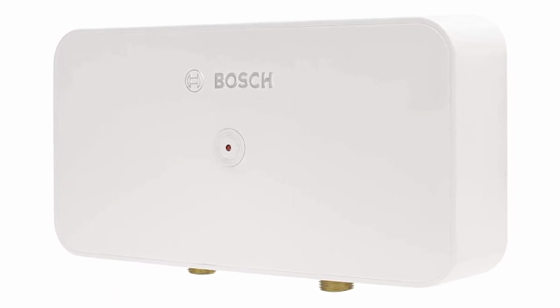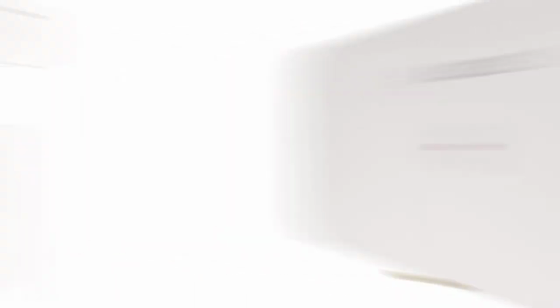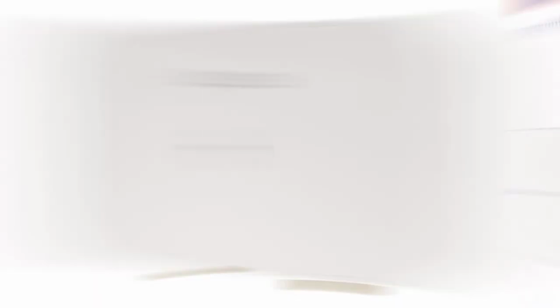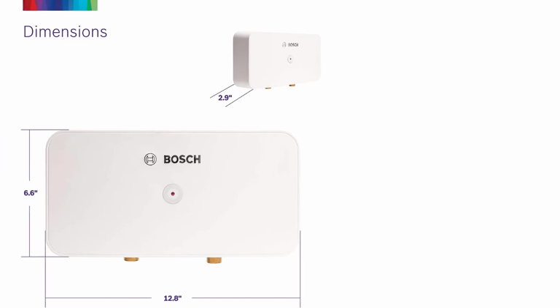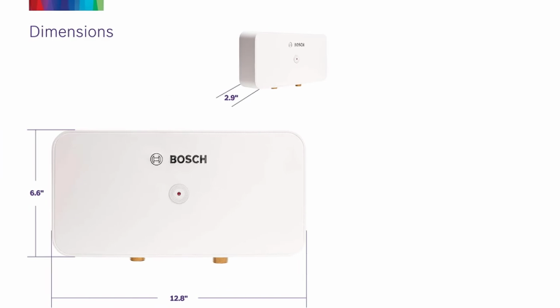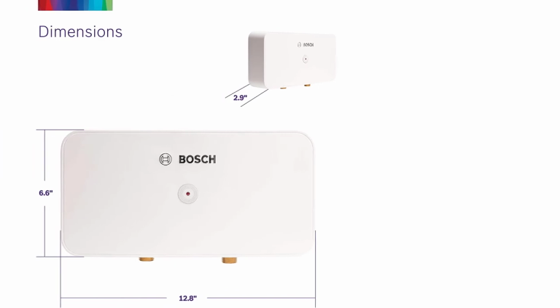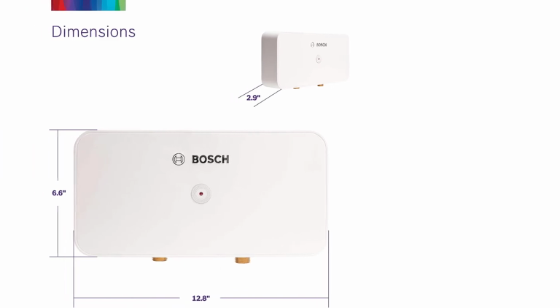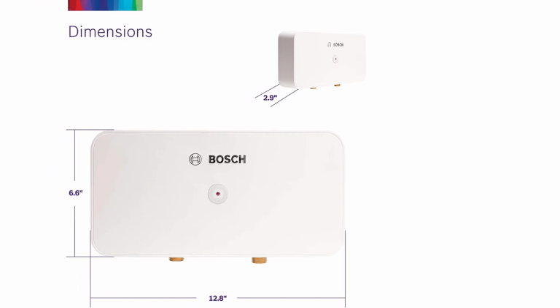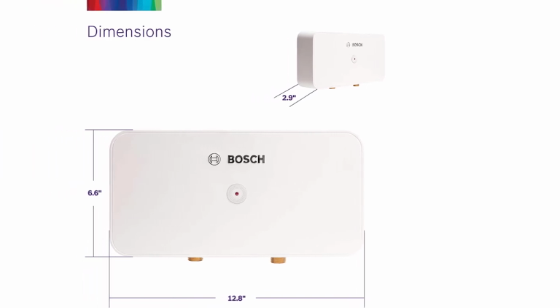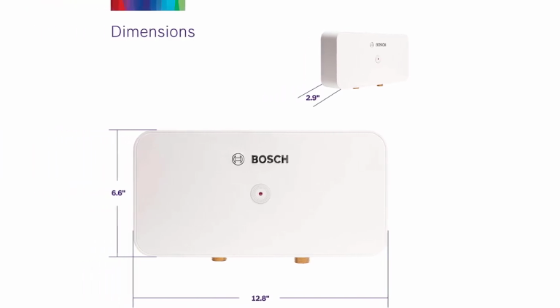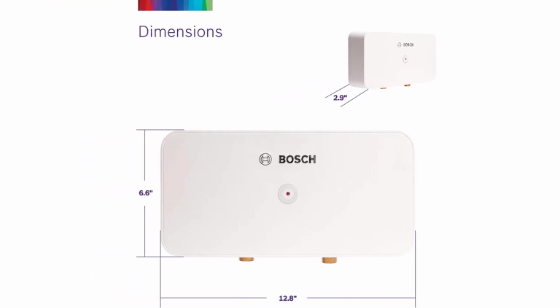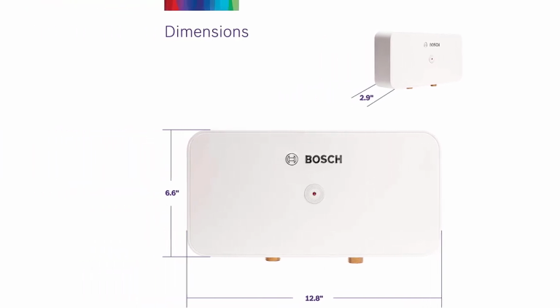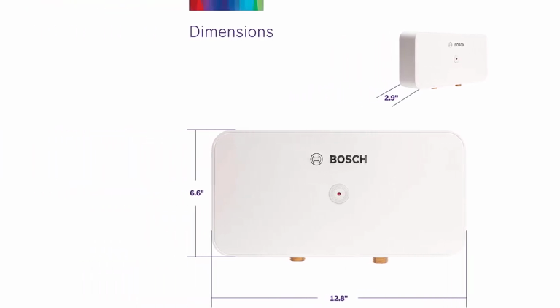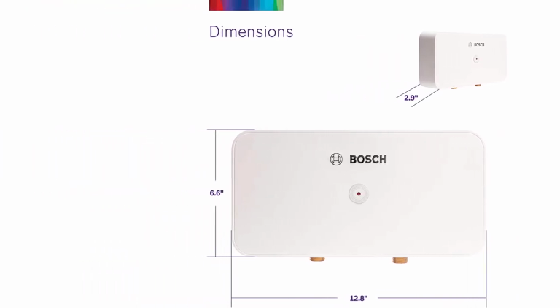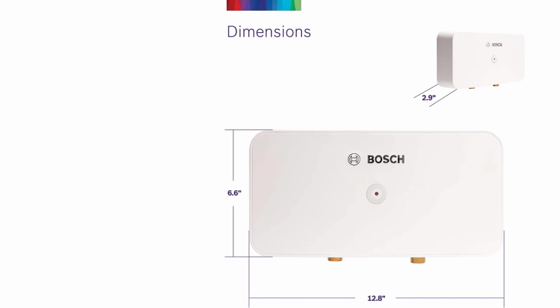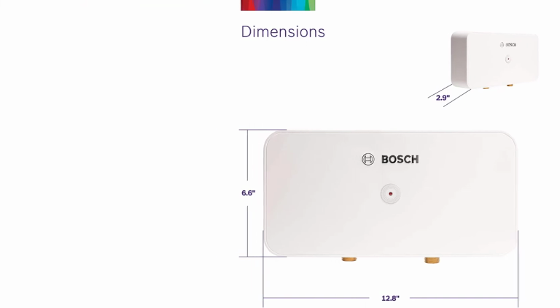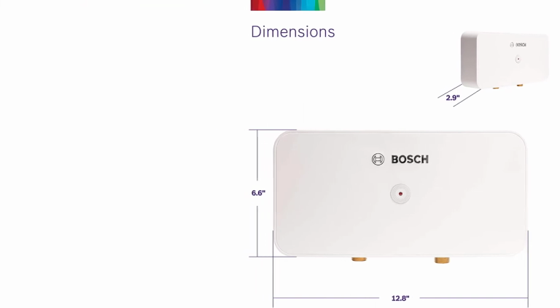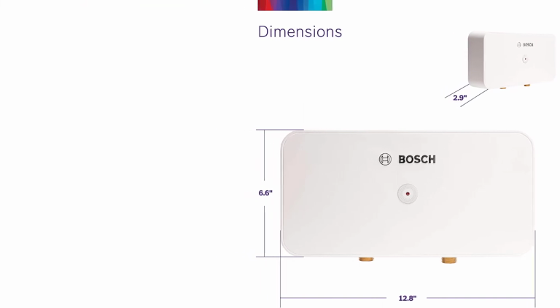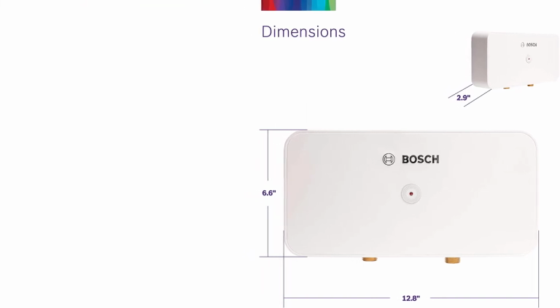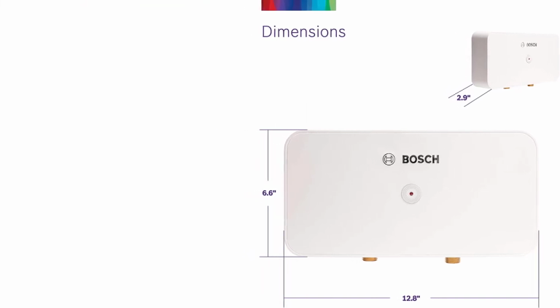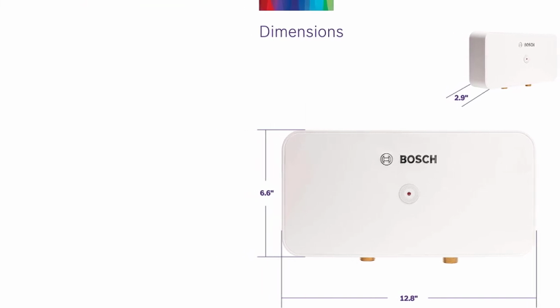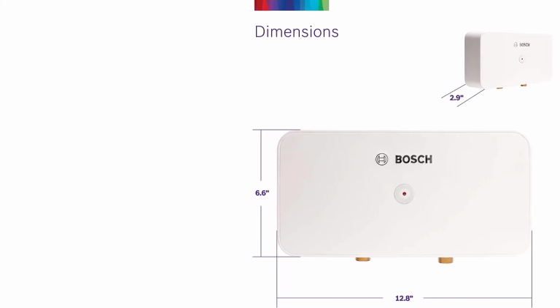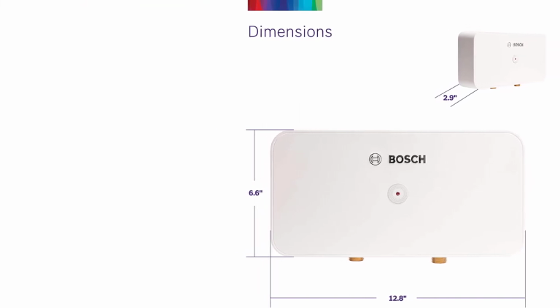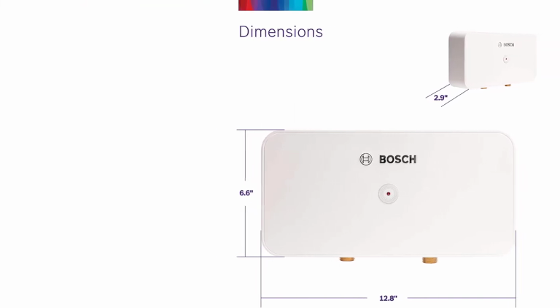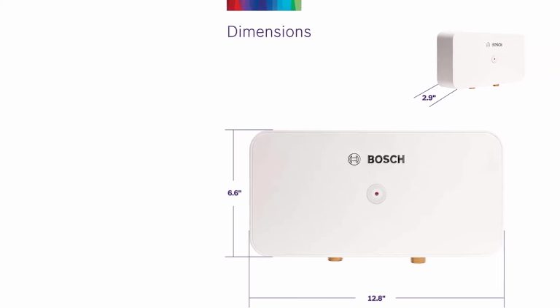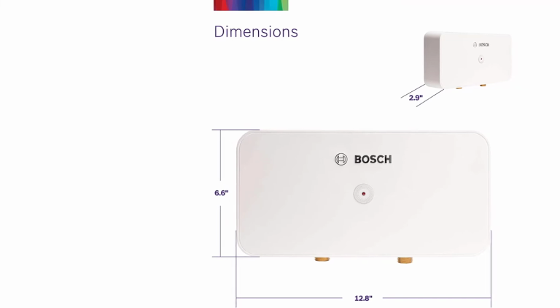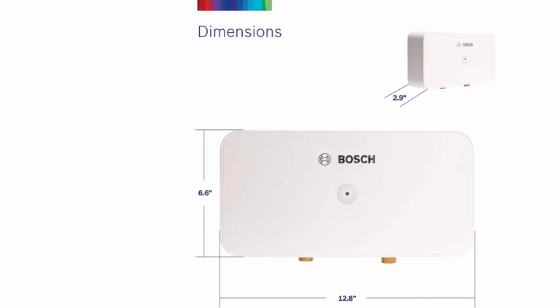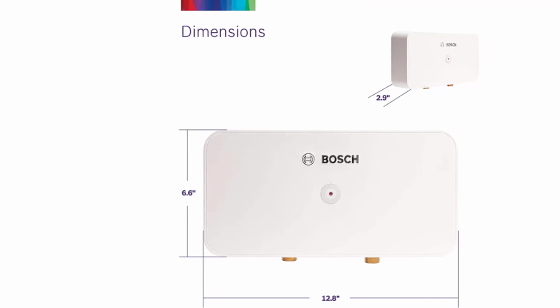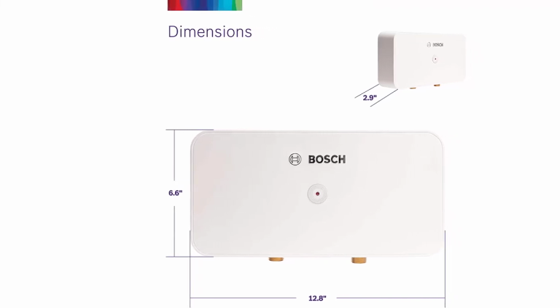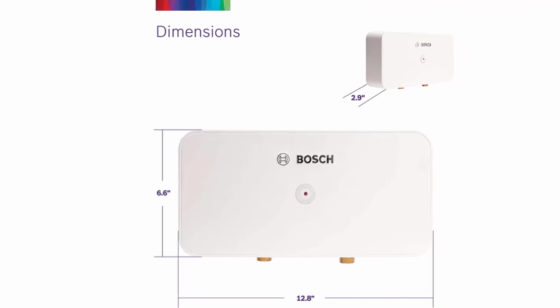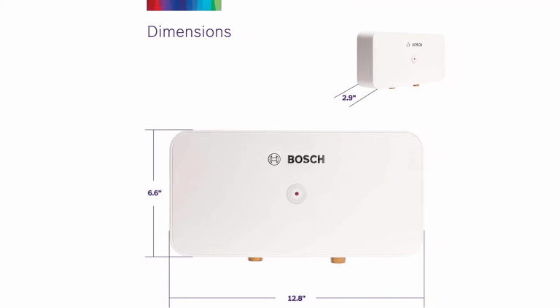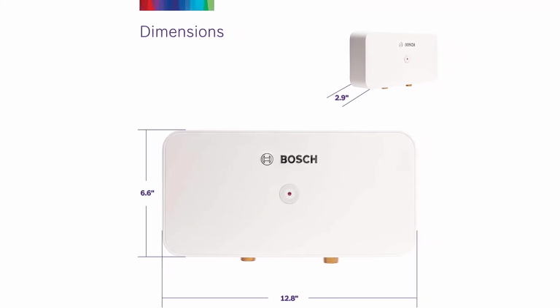The Bosch Direct Connect Heater only needs a cold water supply, making it perfect for locations where running a hot water line is not possible or practical — such as a pool house, basement, or outdoor patio. You can even install one on a boat or in an RV.